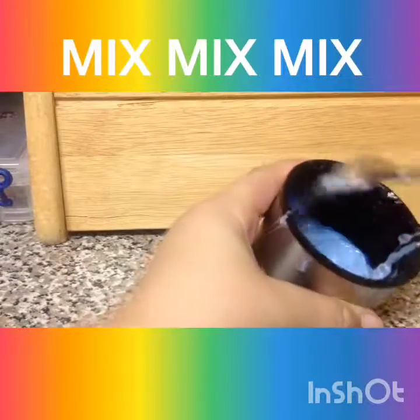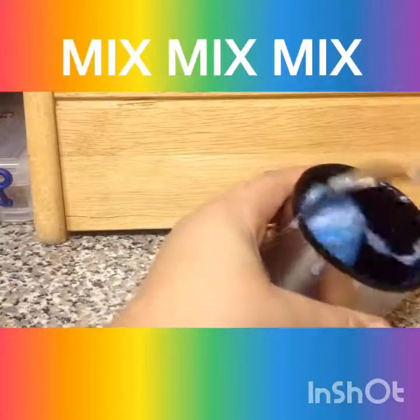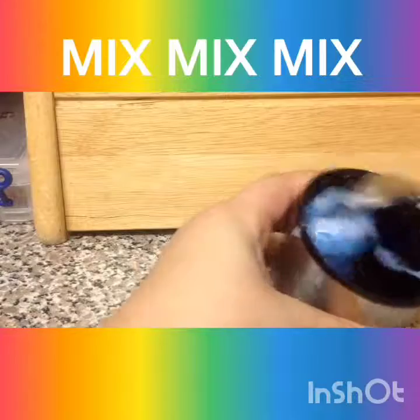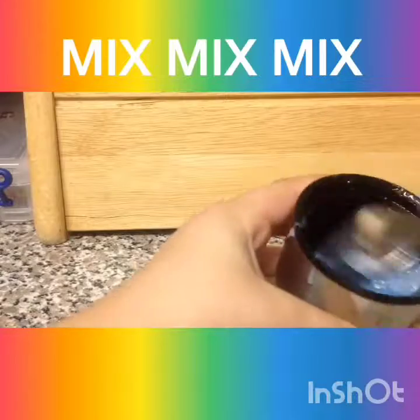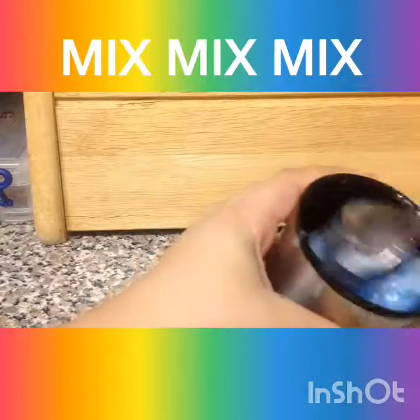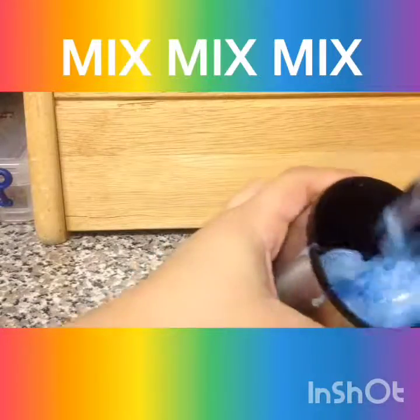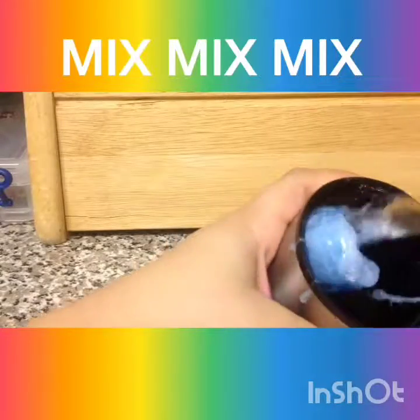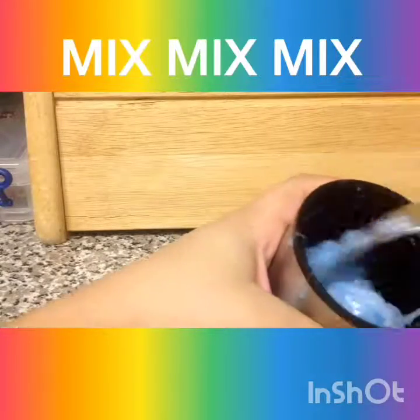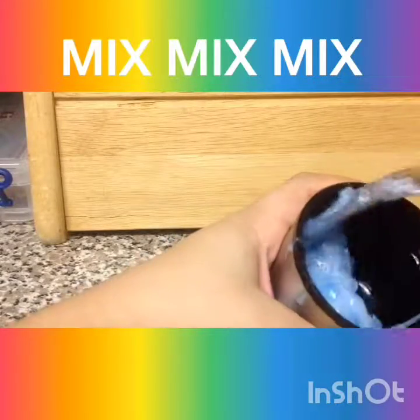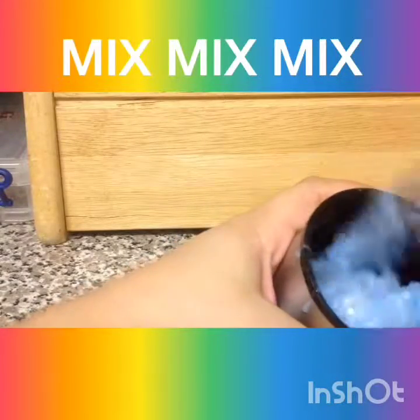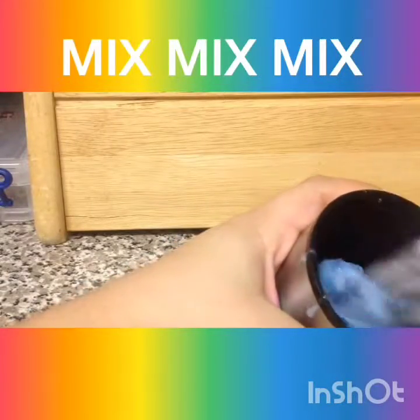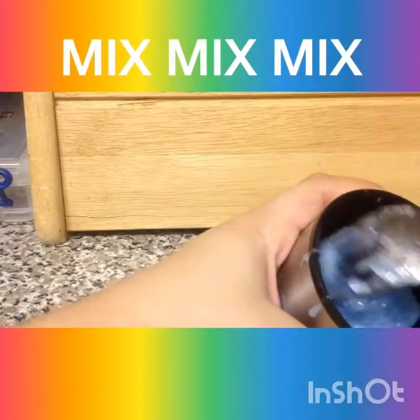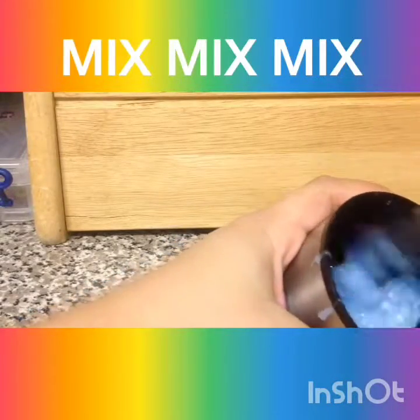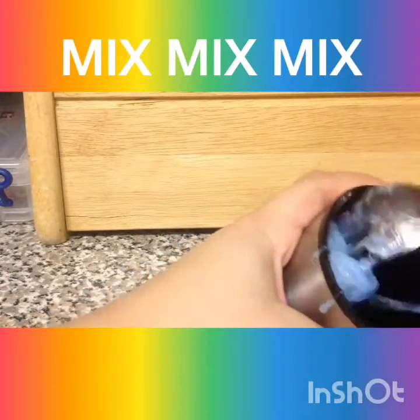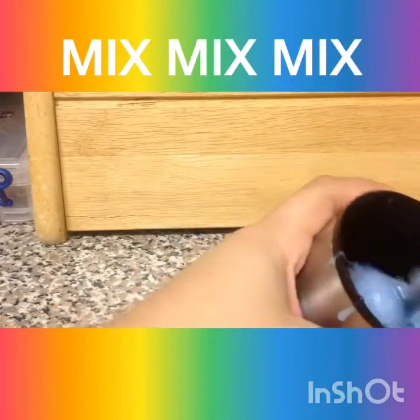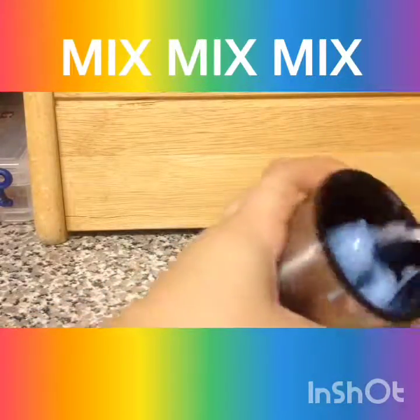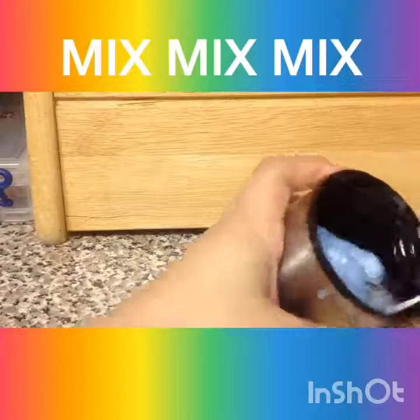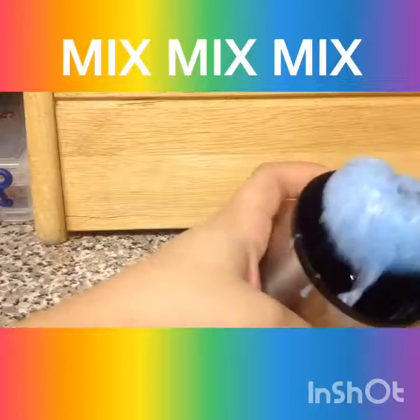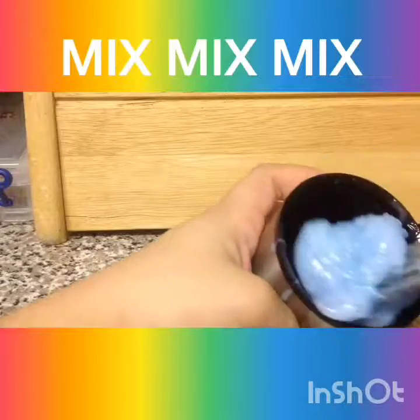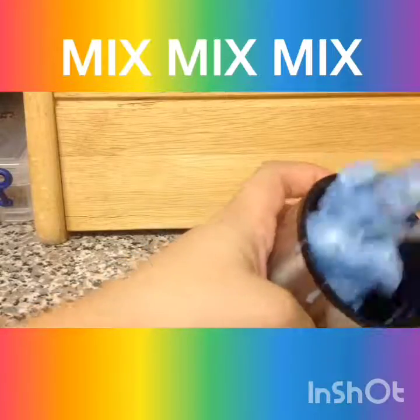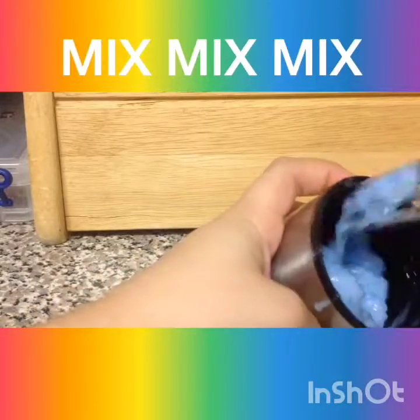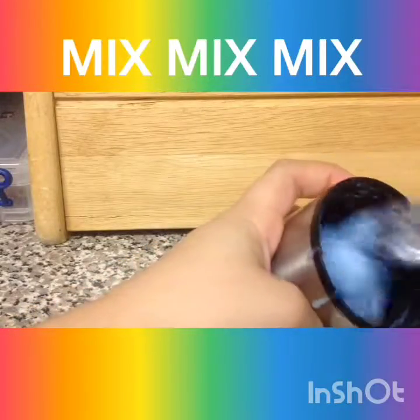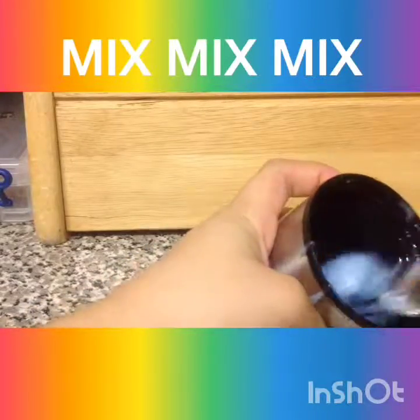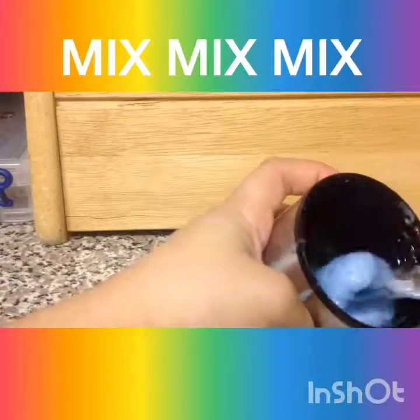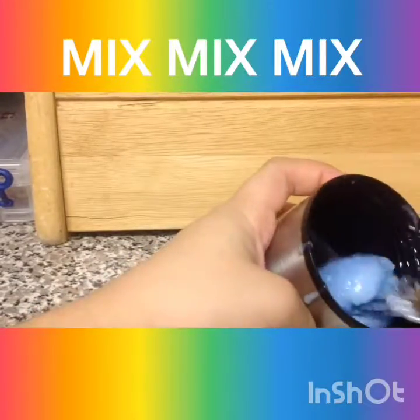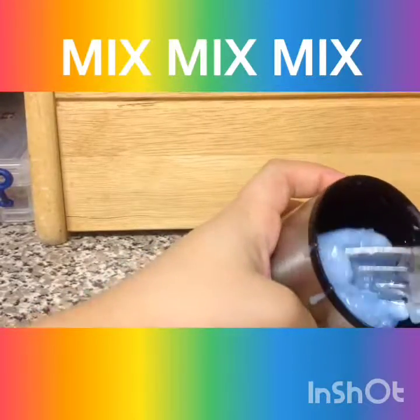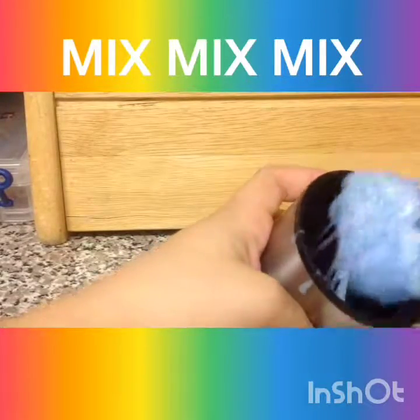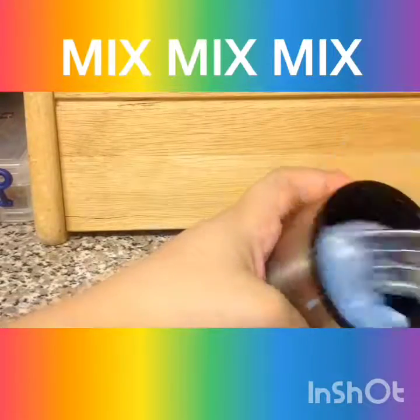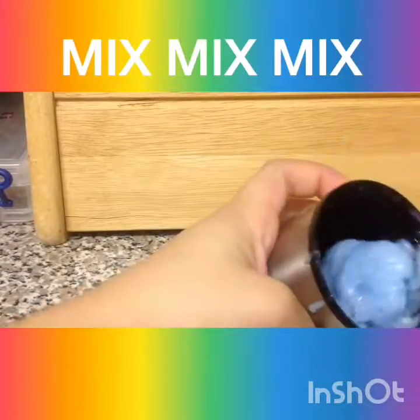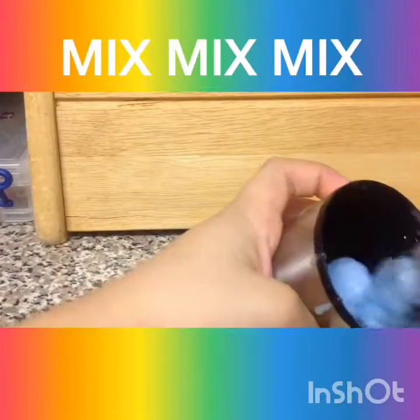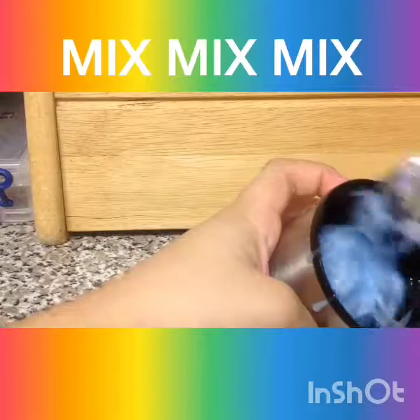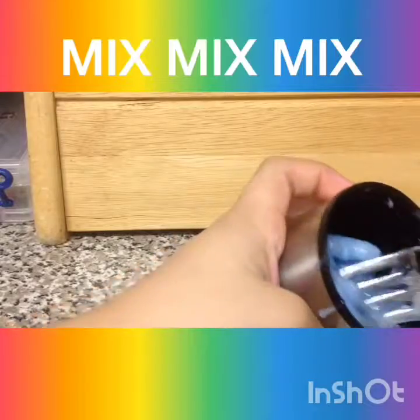So let's keep mixing. It's not sticky to my bowl anymore. Well — this is not even a bowl.